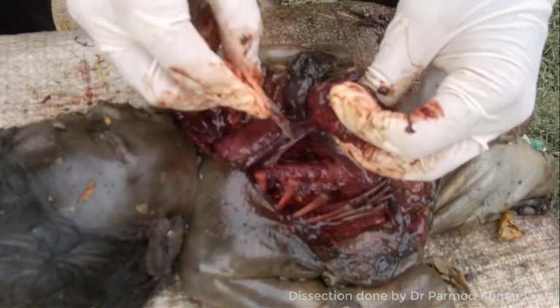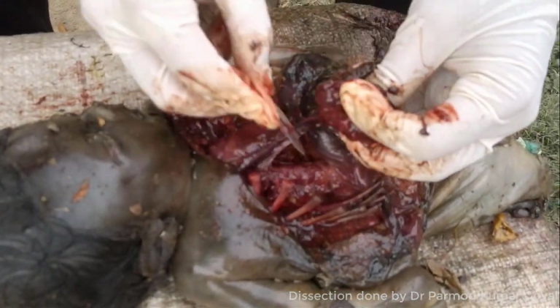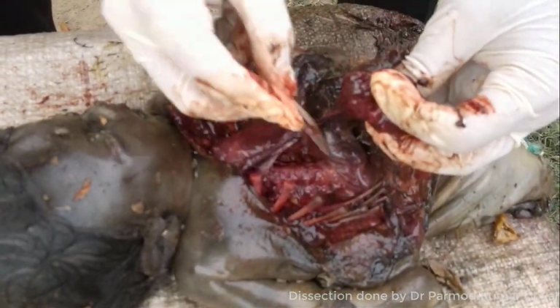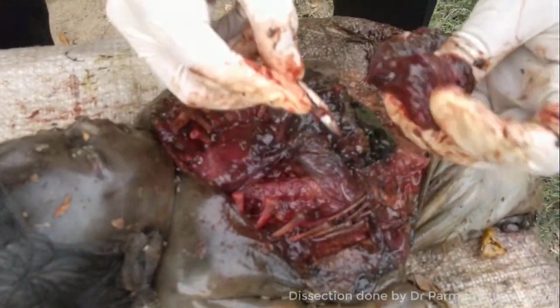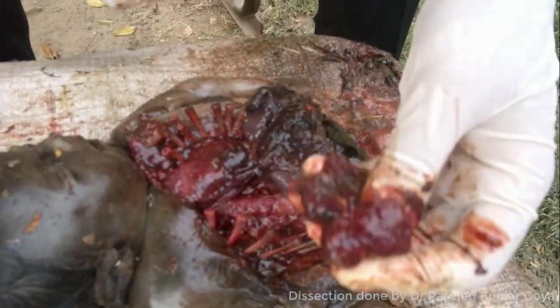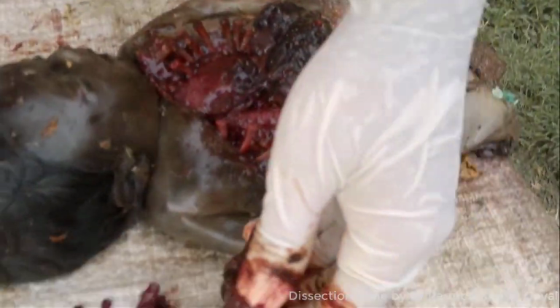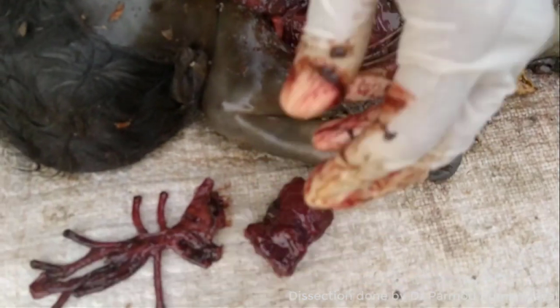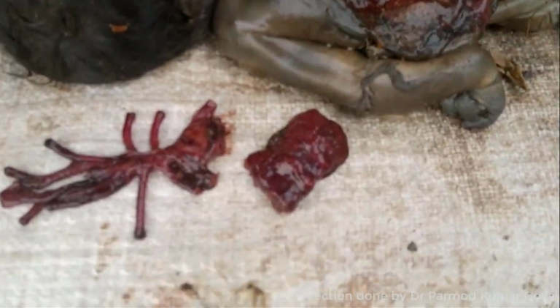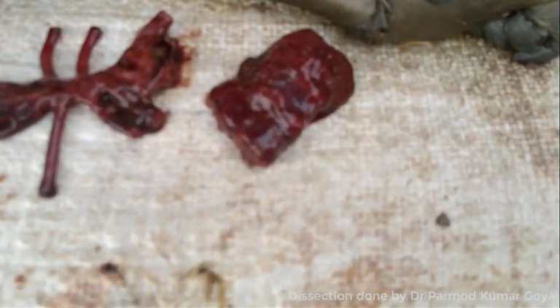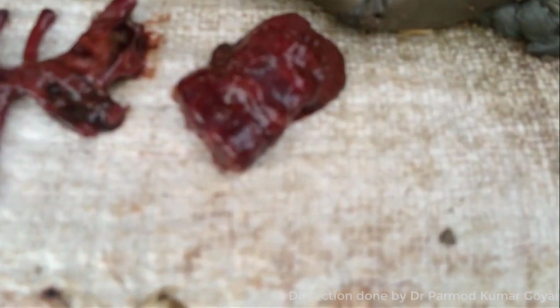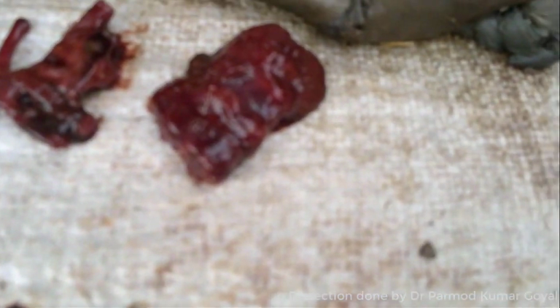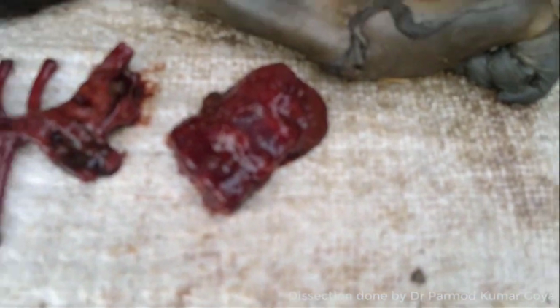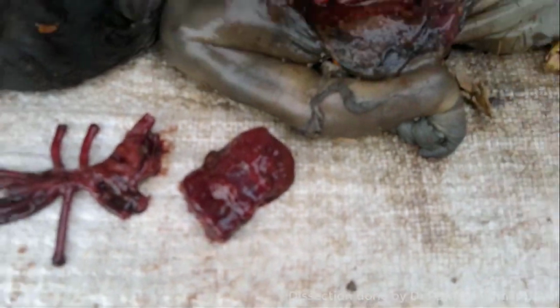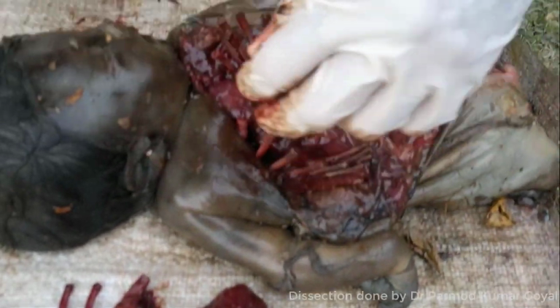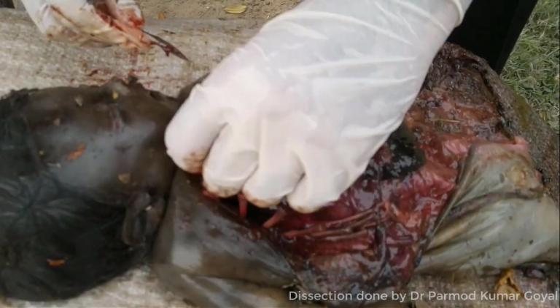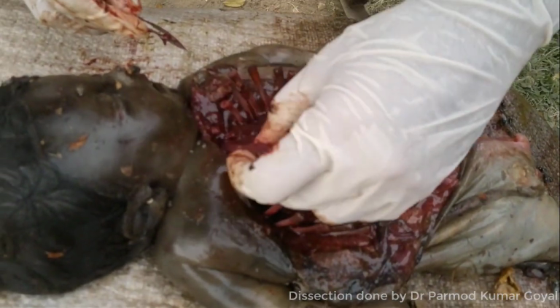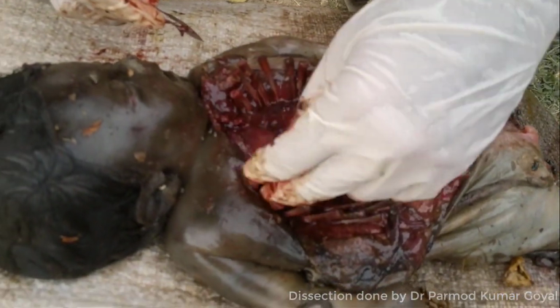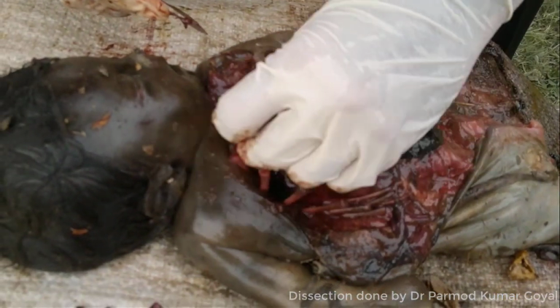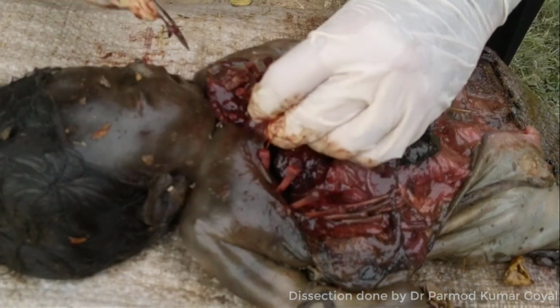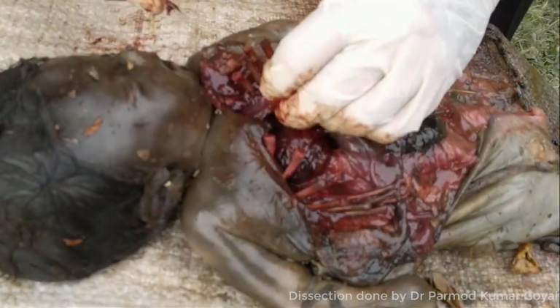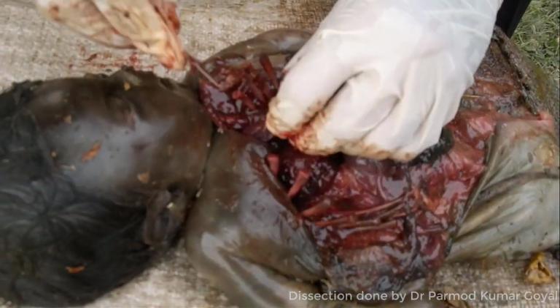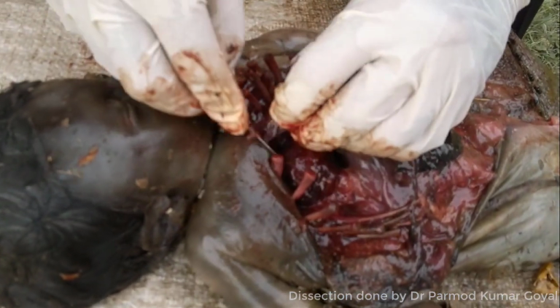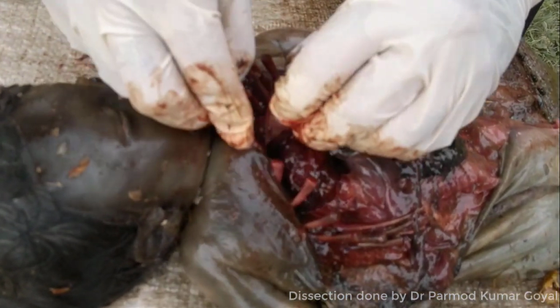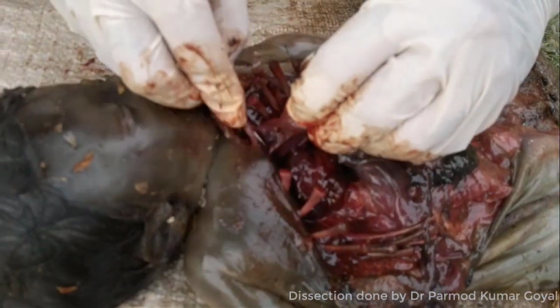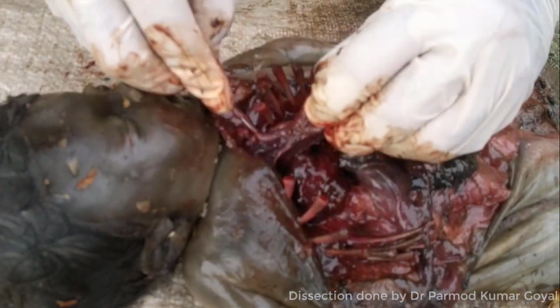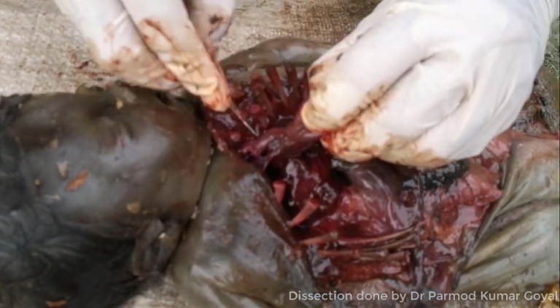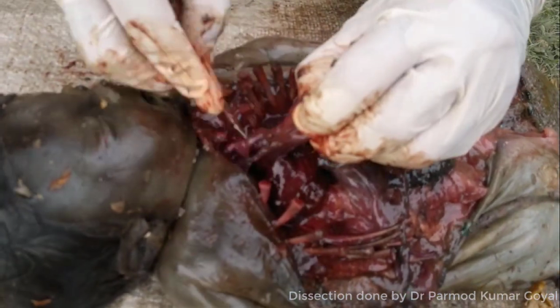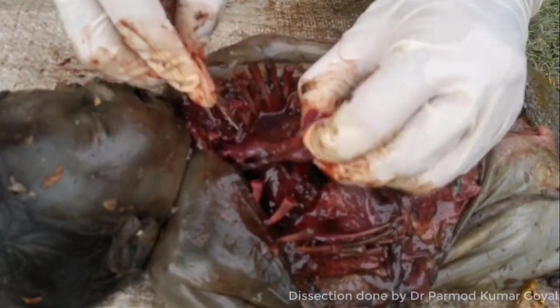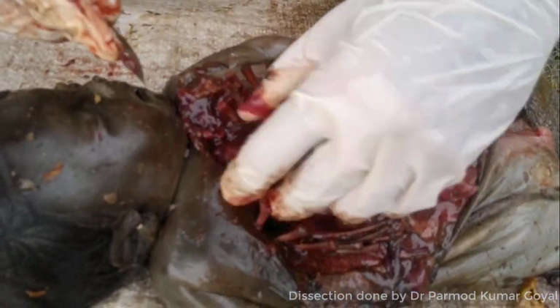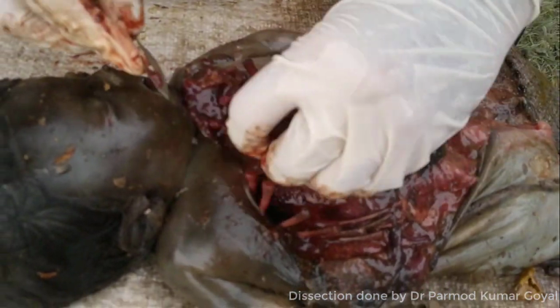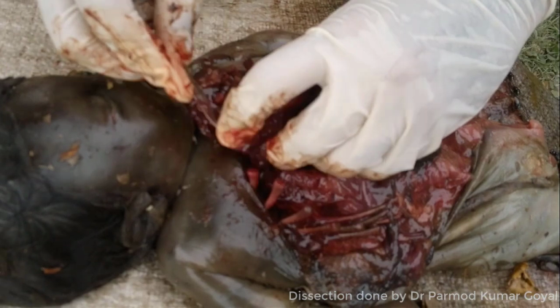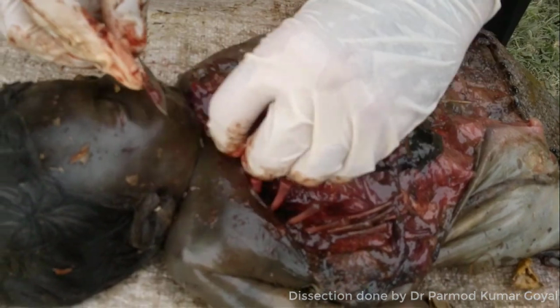First of all, I am removing the right lung. So this is the right lung — the right lung has been removed. Then this is the thymus. In infants, you can see the thymus. So this is the thymus.